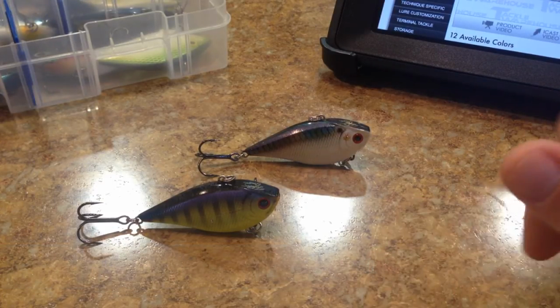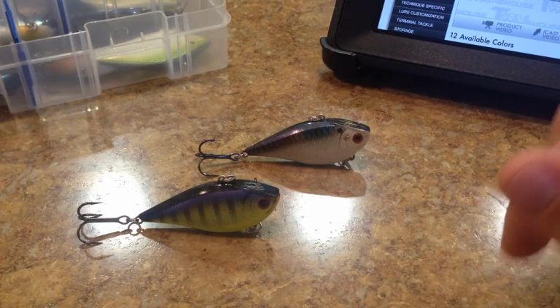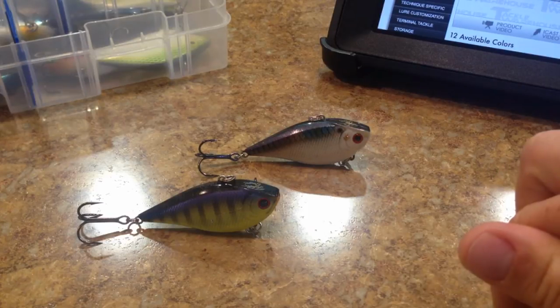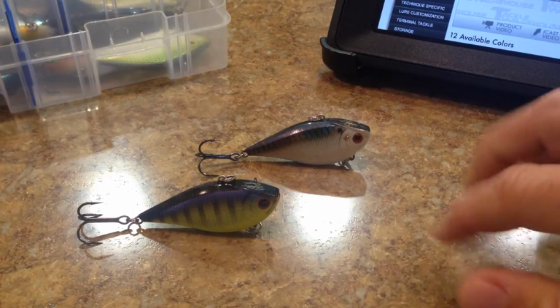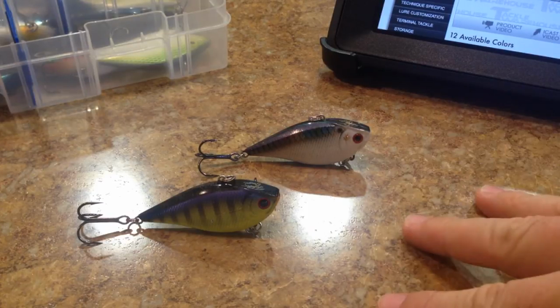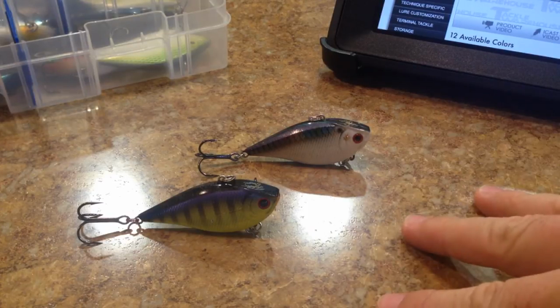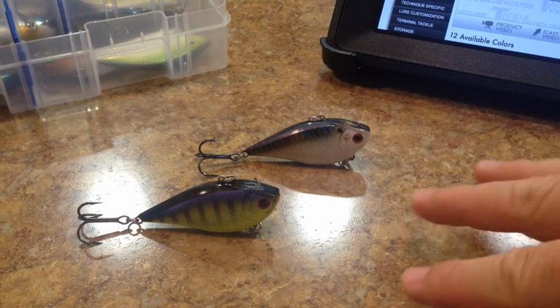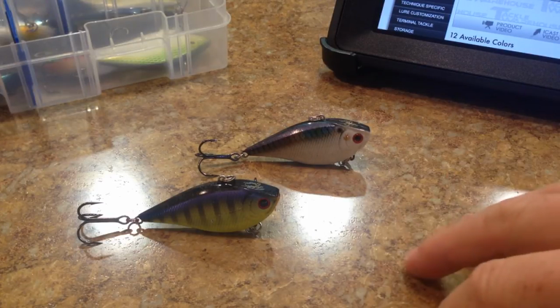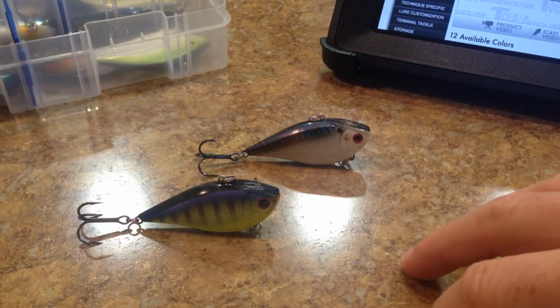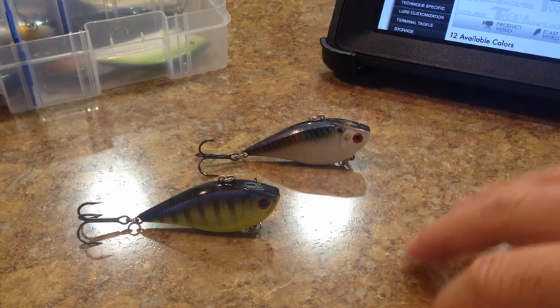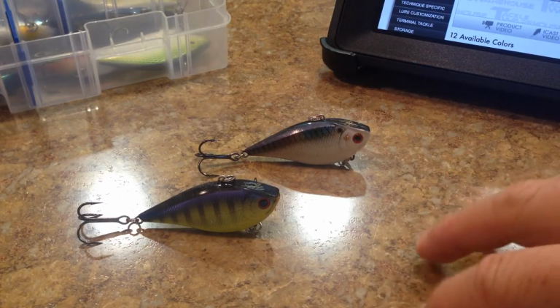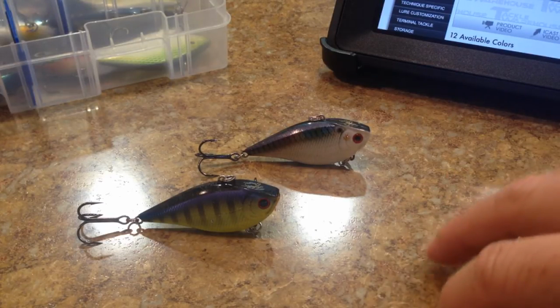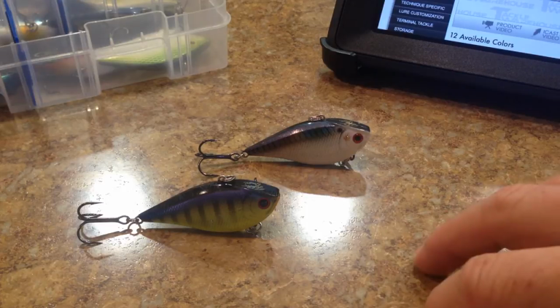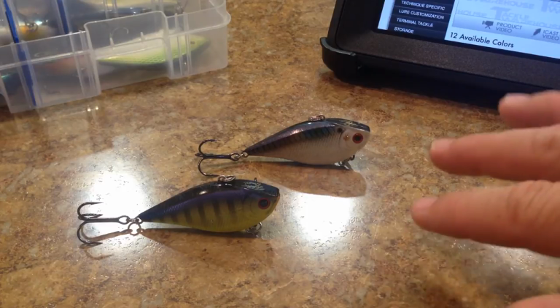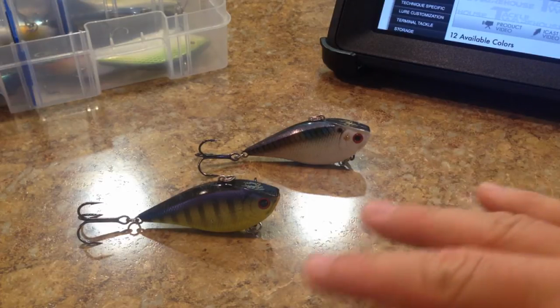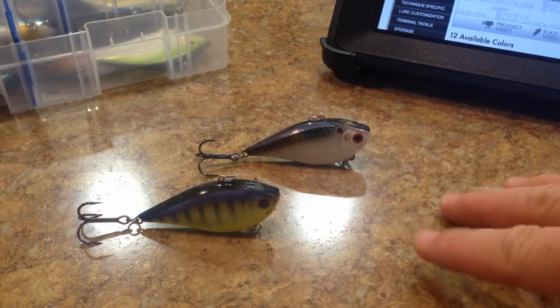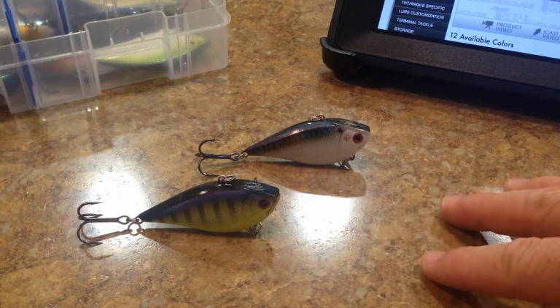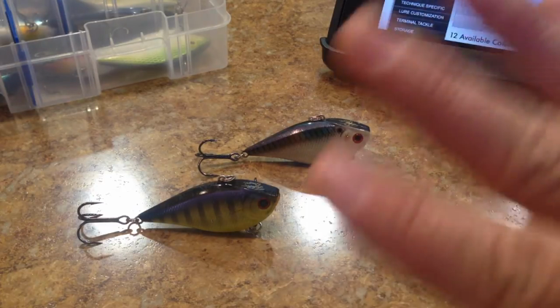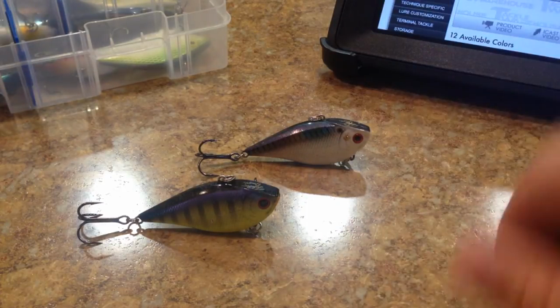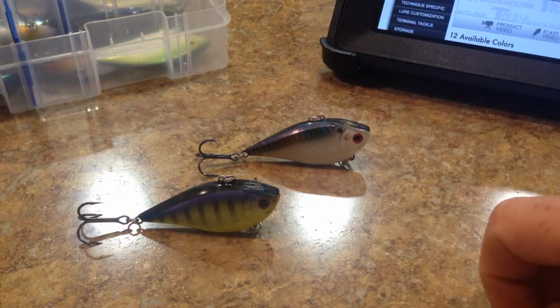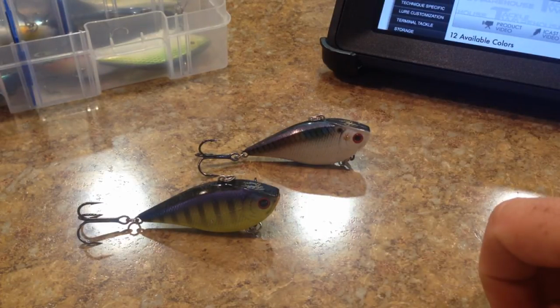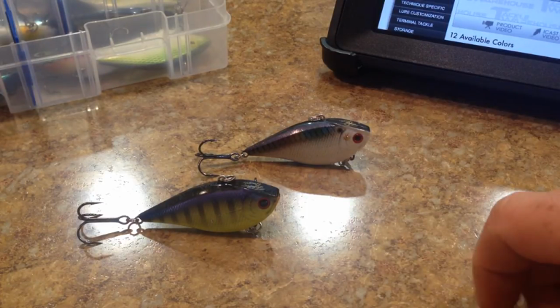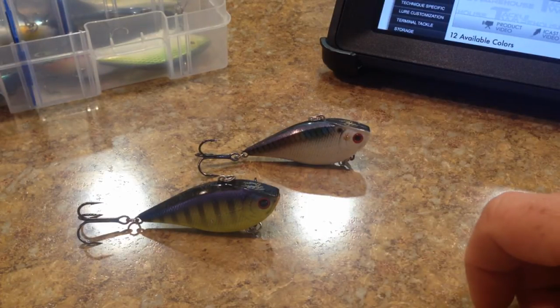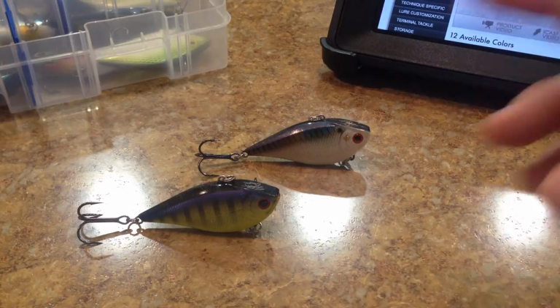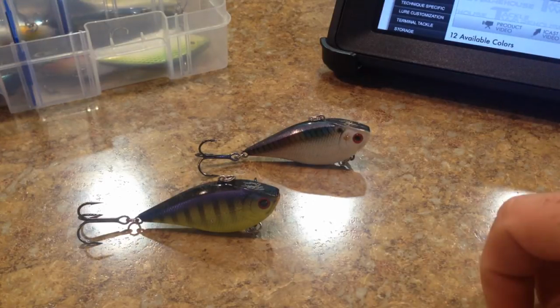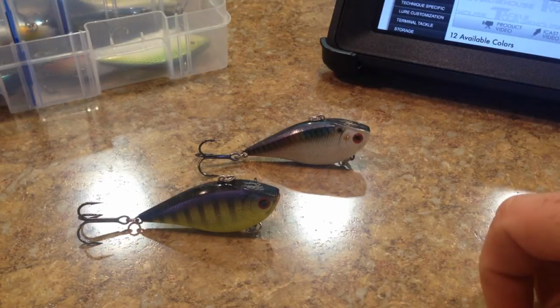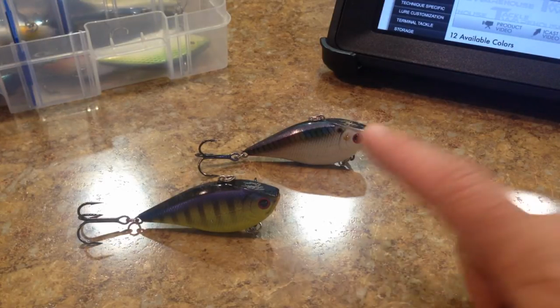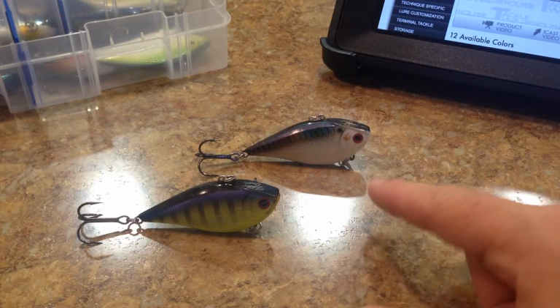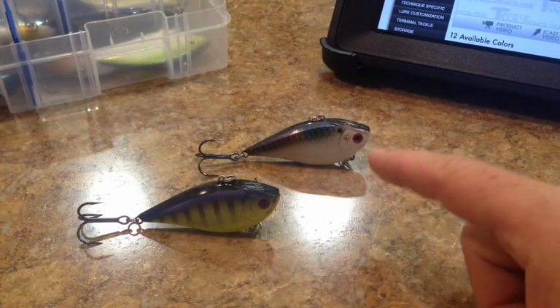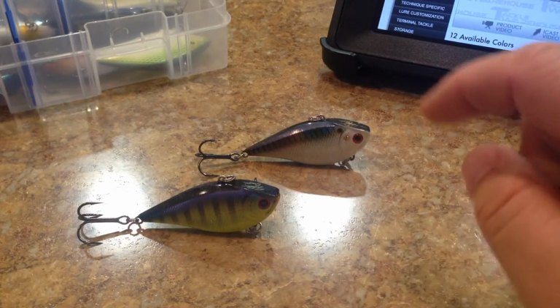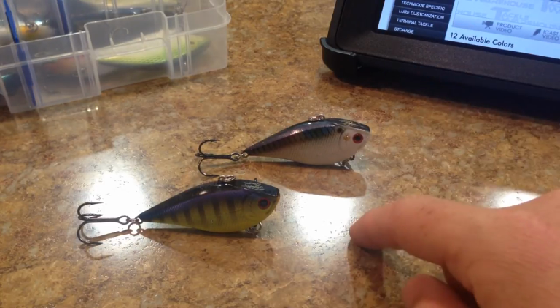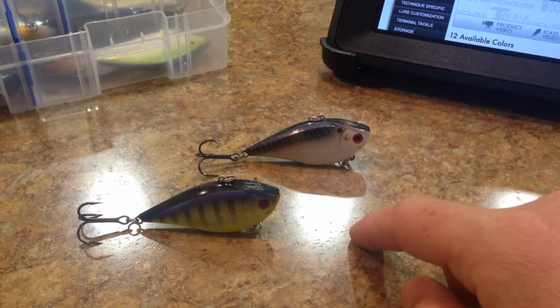I have four more from my most recent Tackle Warehouse order that are lipless crankbaits. And then I'm going to move into some of the ripbaits and then I'll be done with all the reviews until I get the frogs later on this month.